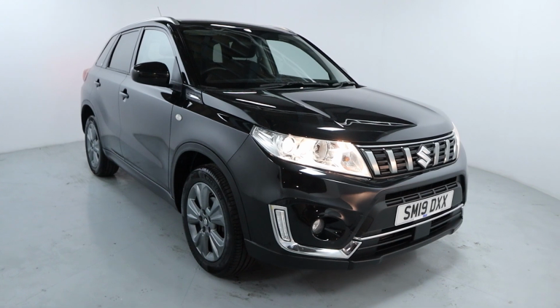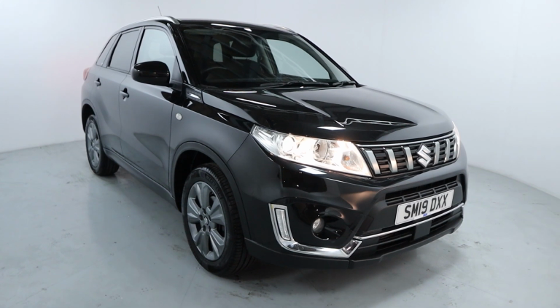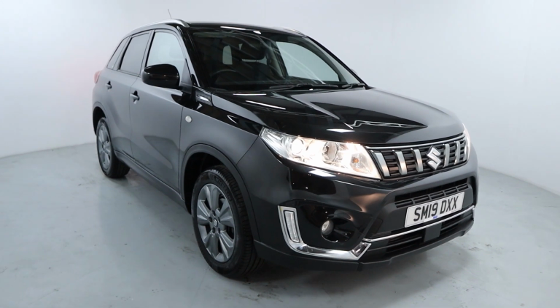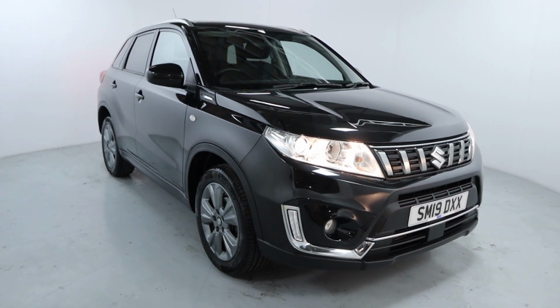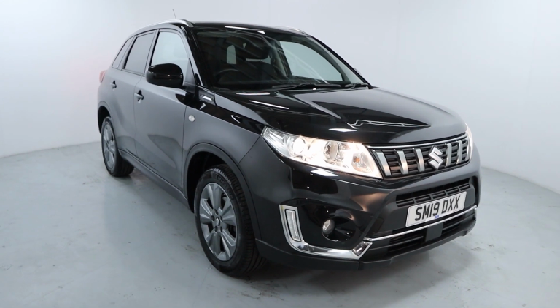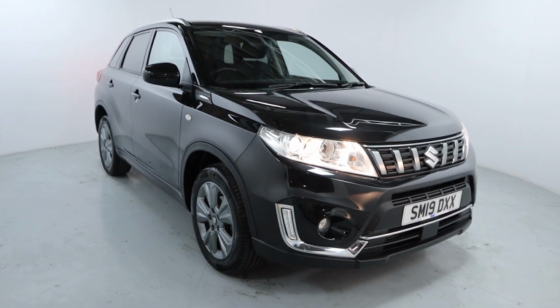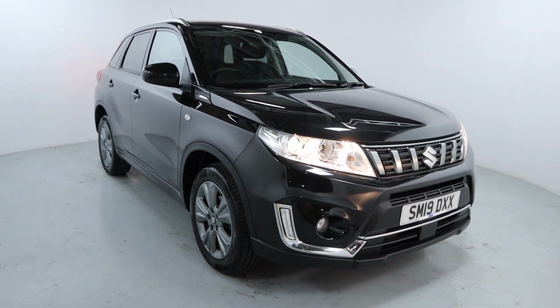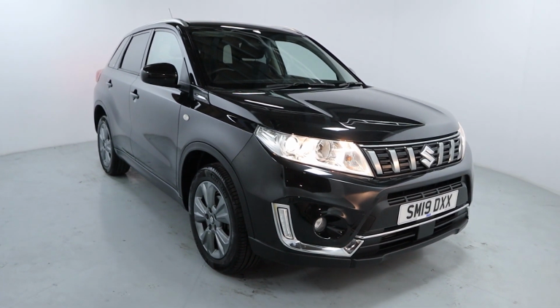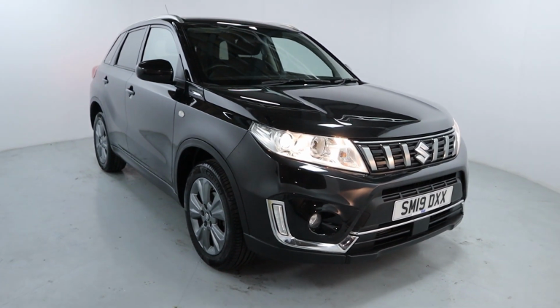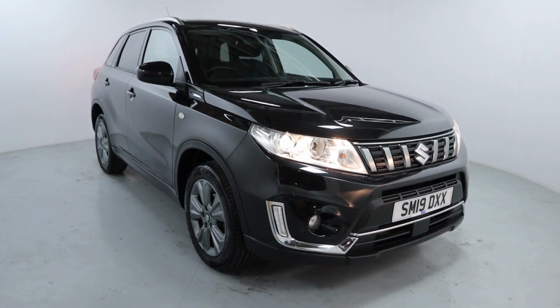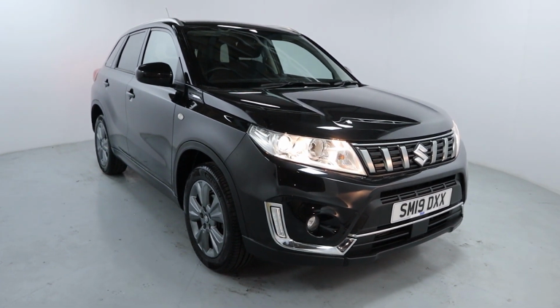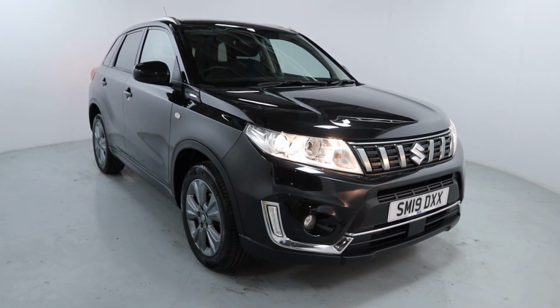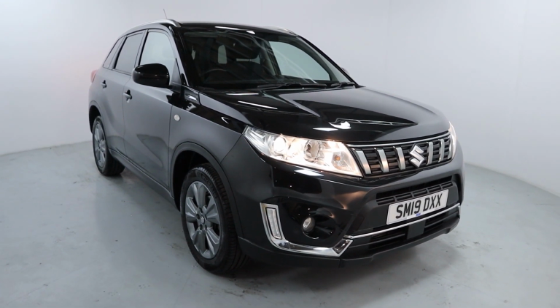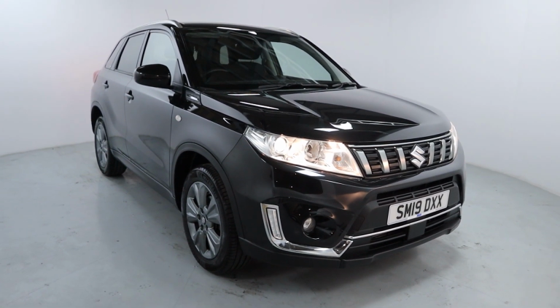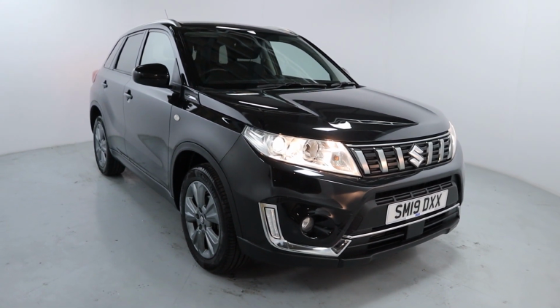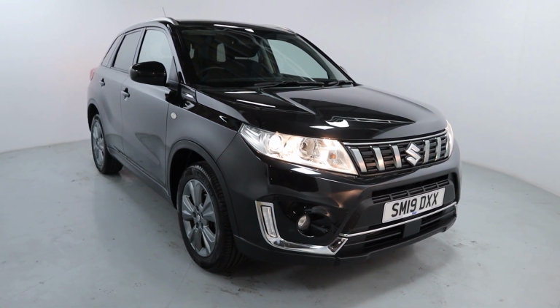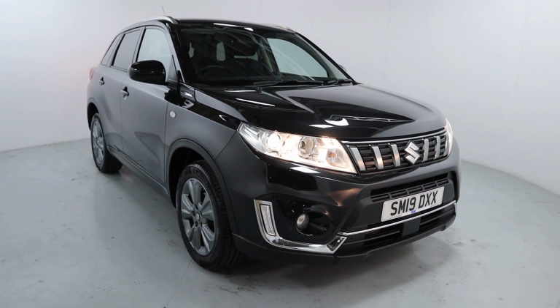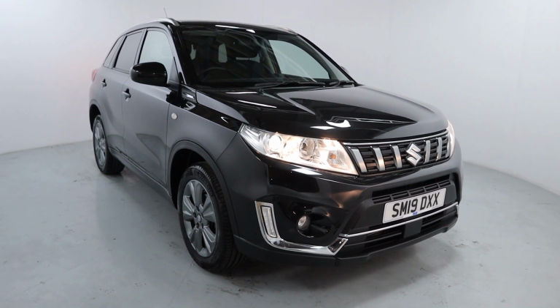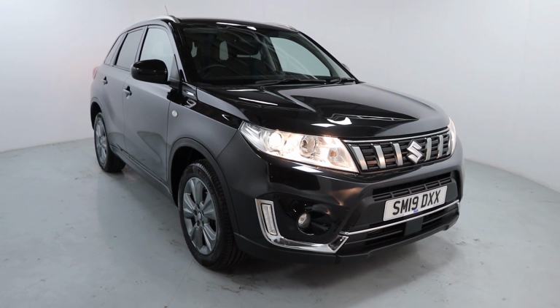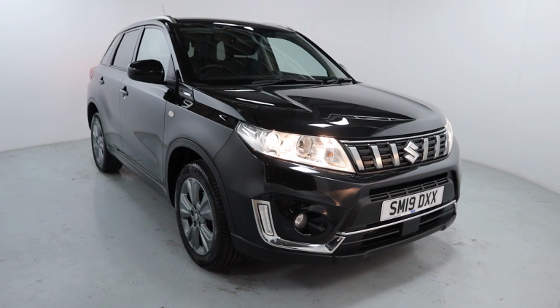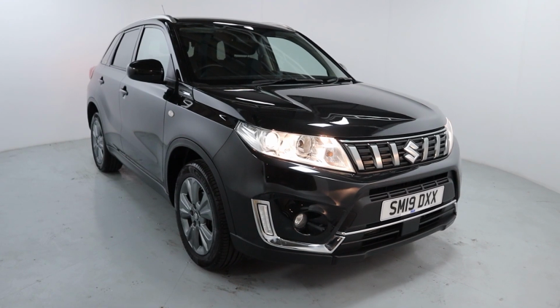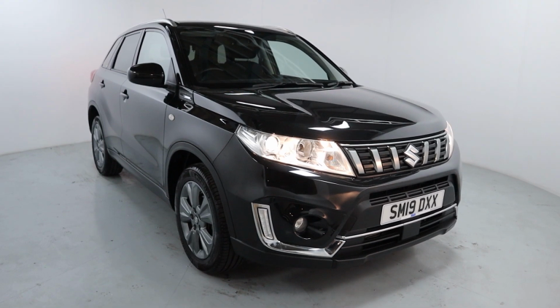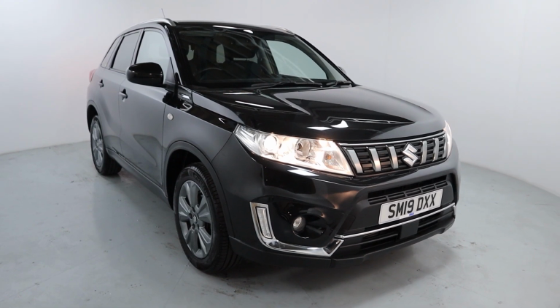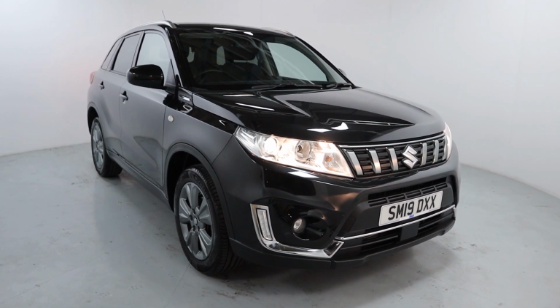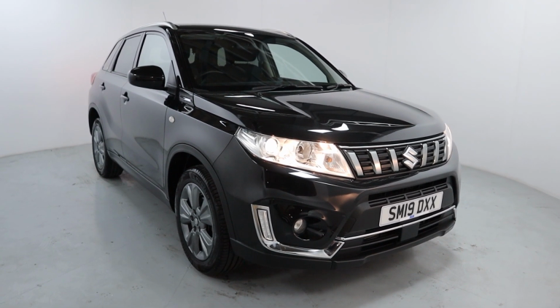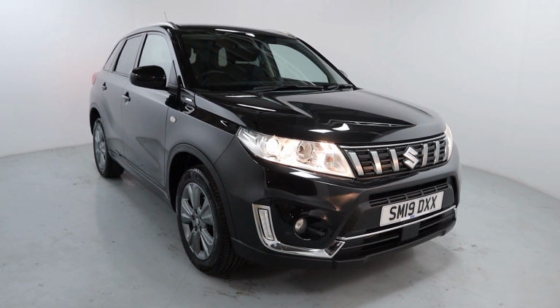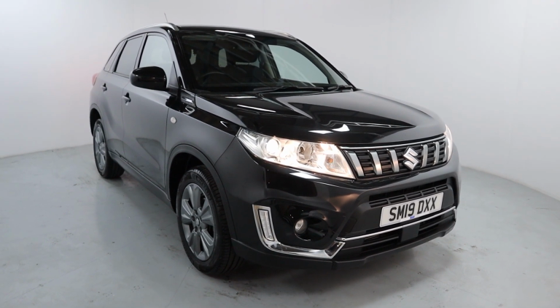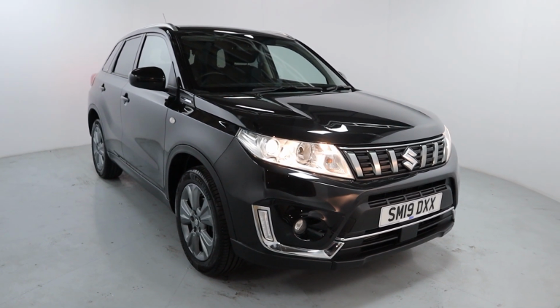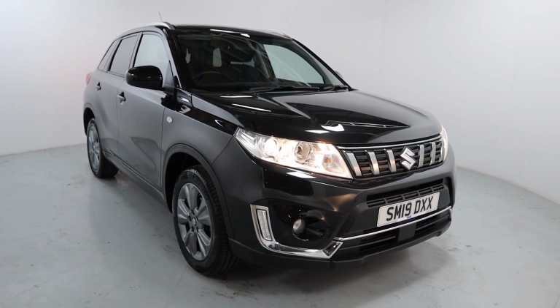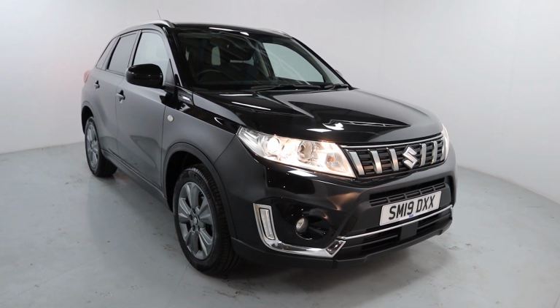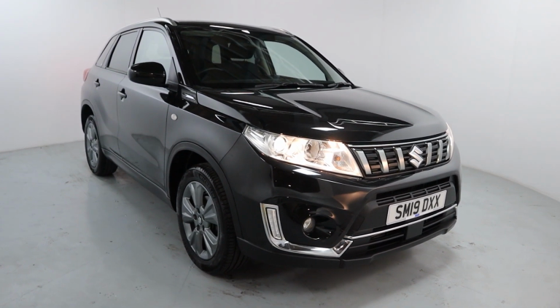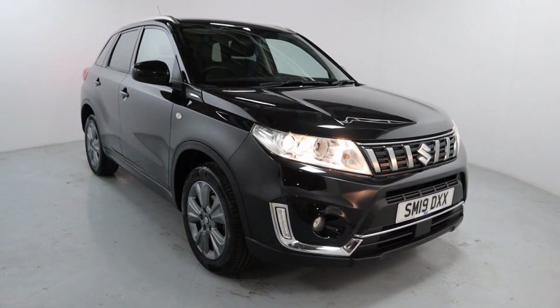Welcome to LMC. Today we're taking a look at this Suzuki Vitara SZT Boosterjet. It's got a 1 litre petrol engine with a manual gearbox, and it is on 24,737 miles.